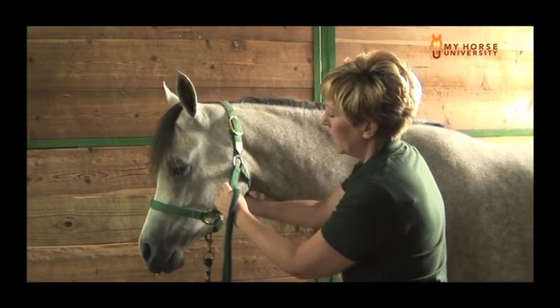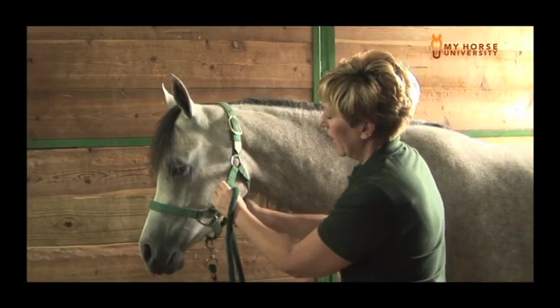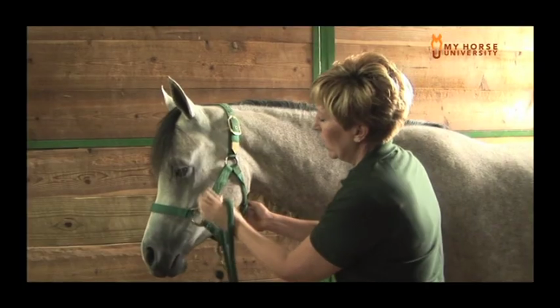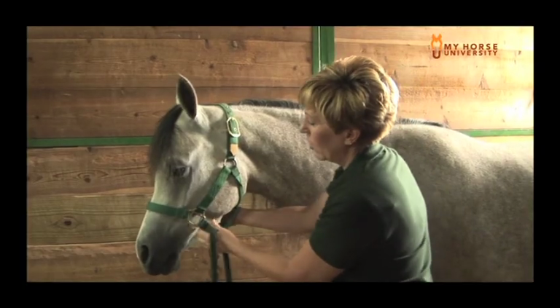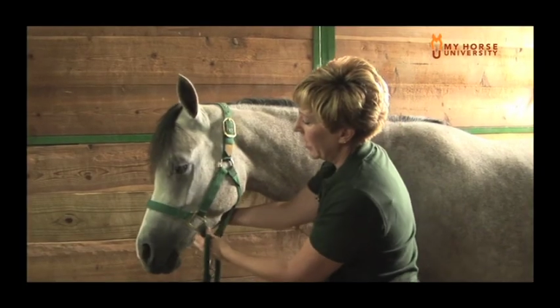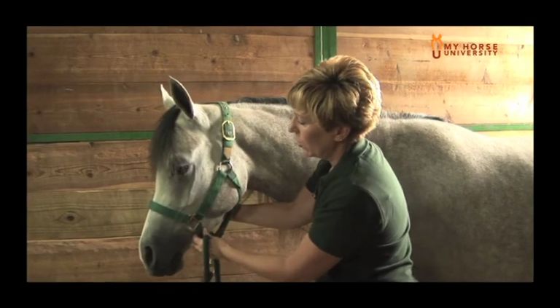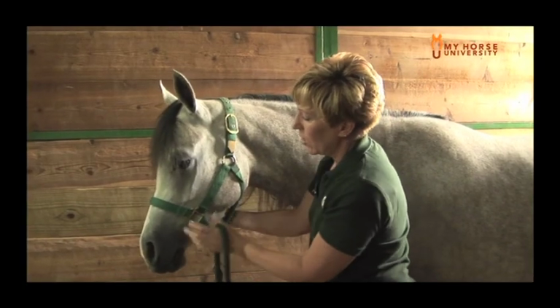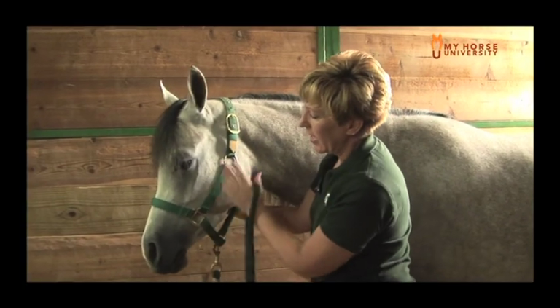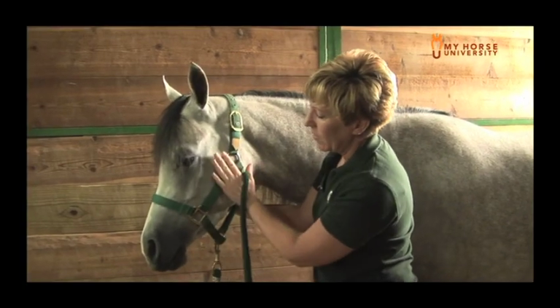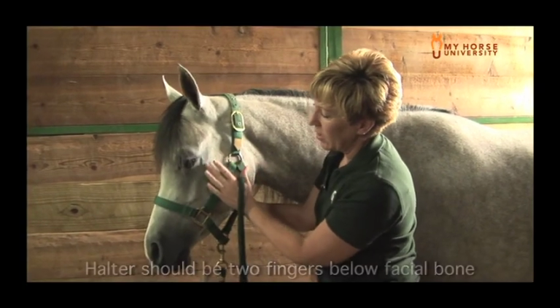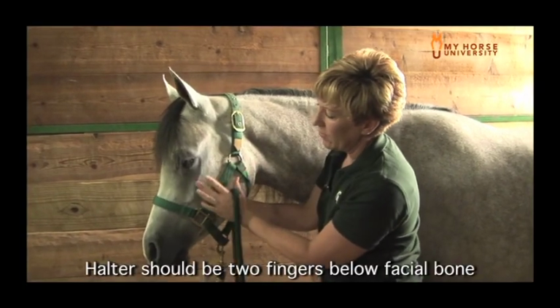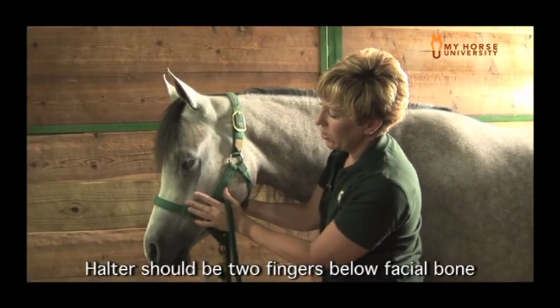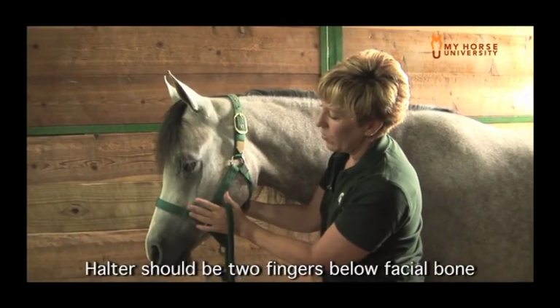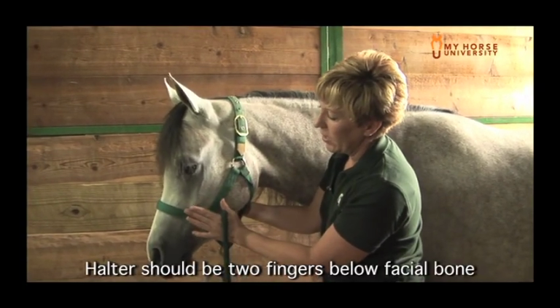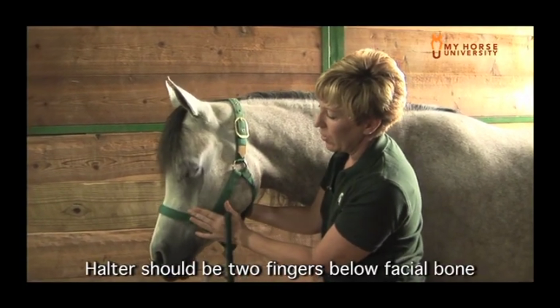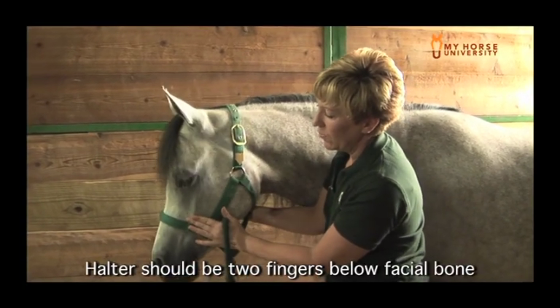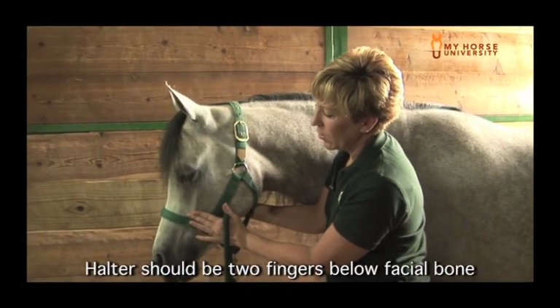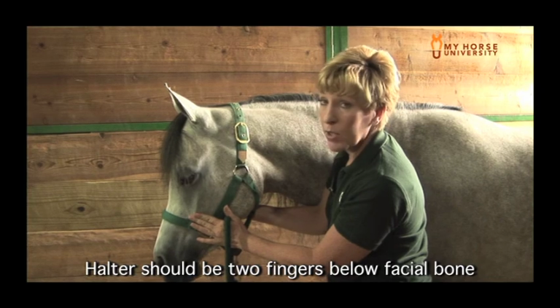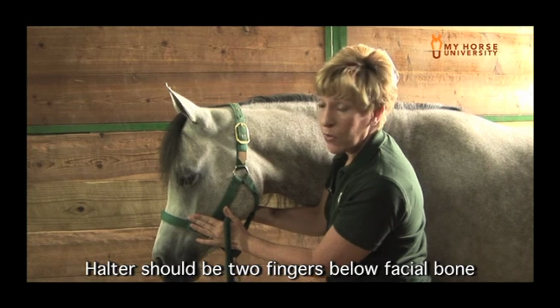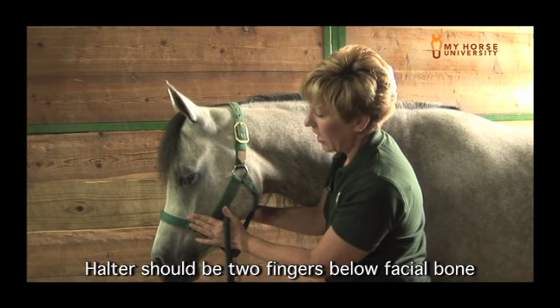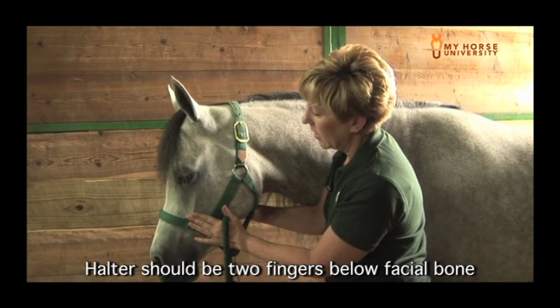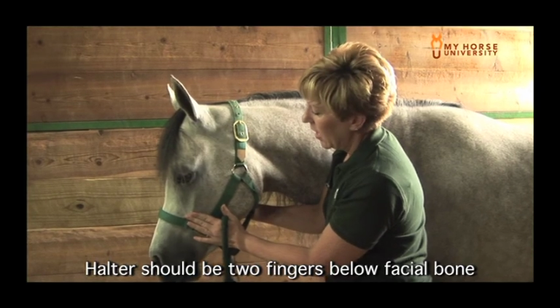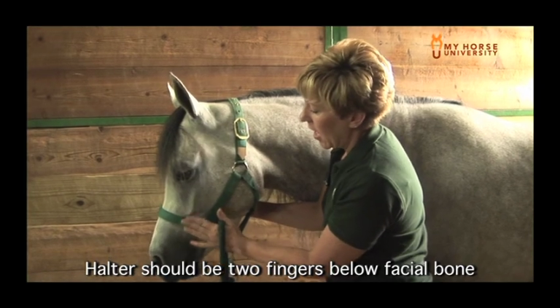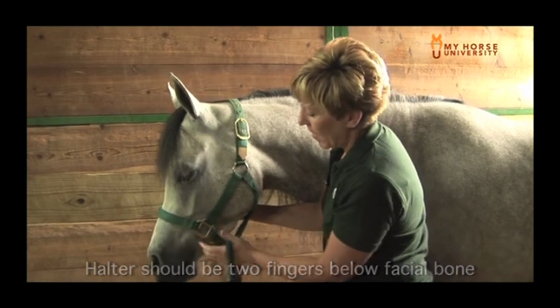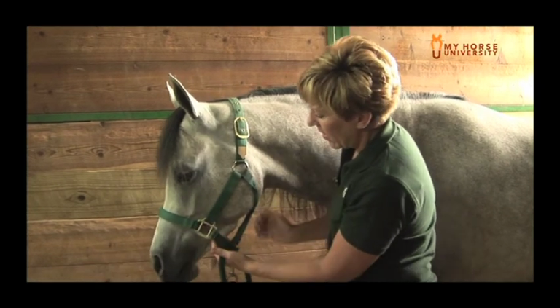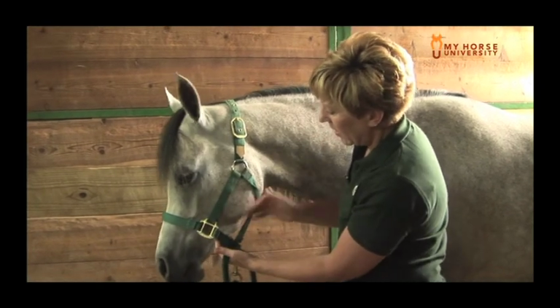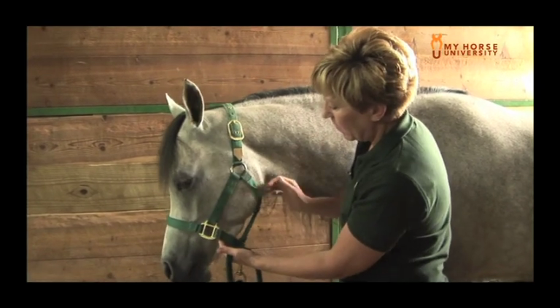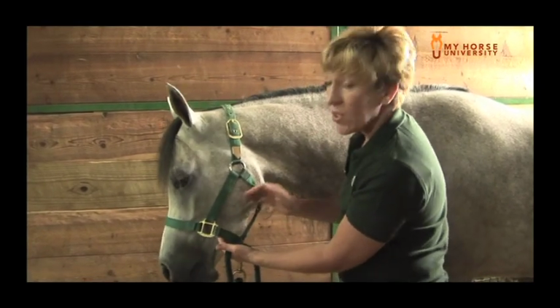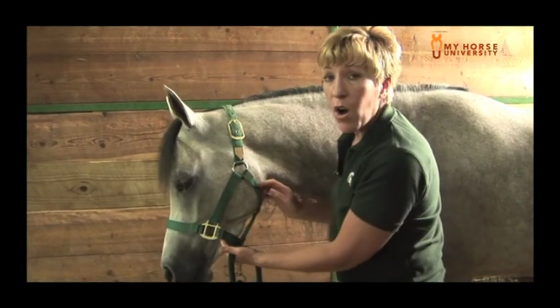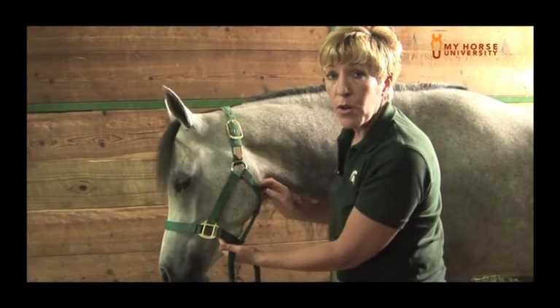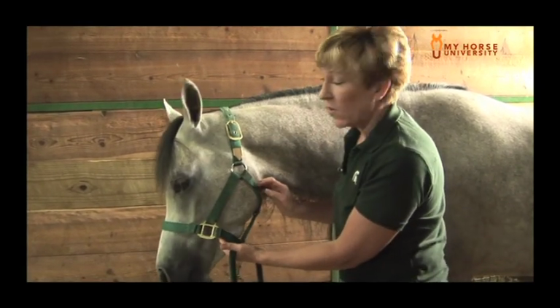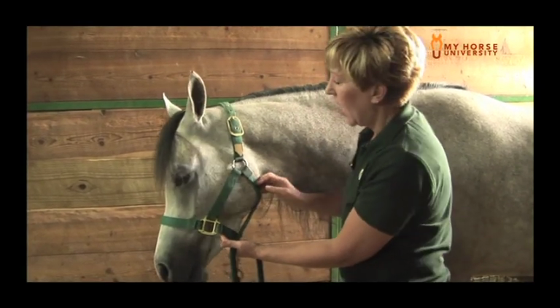Taking this halter, making sure that we look at this facial bone right here — about two fingers below that — and that none of the parts of the halter are overly tight.